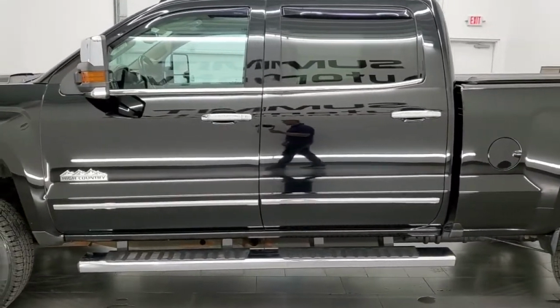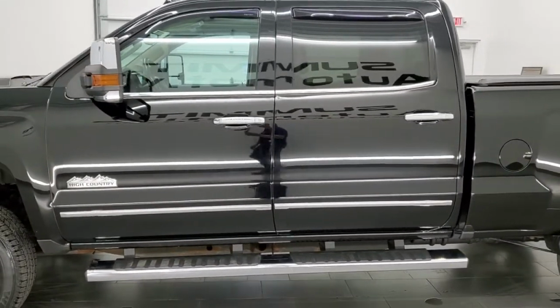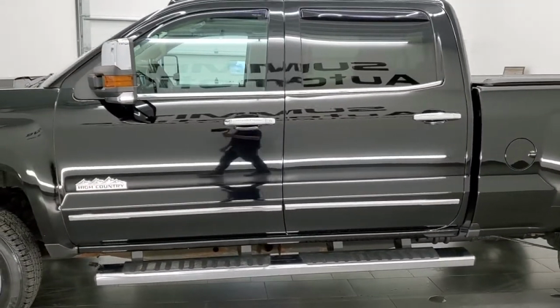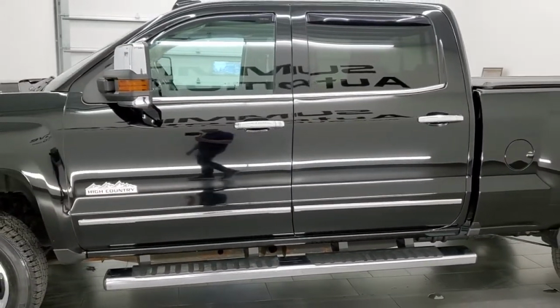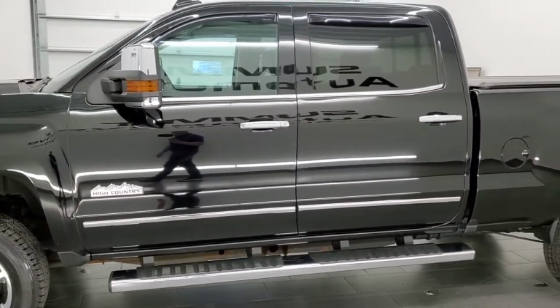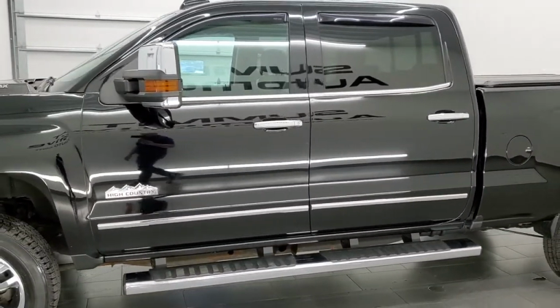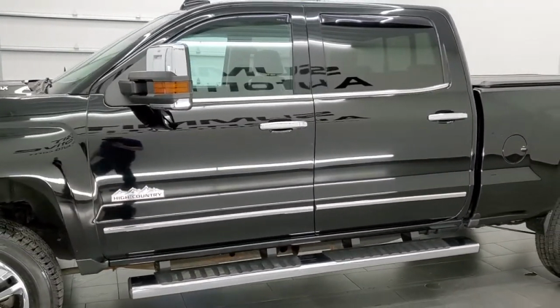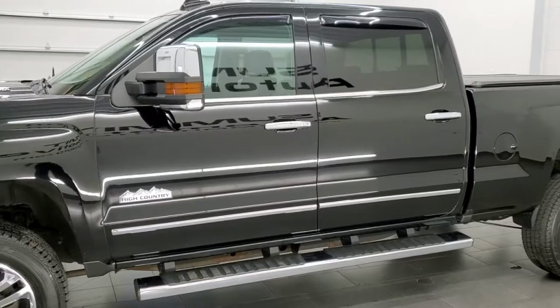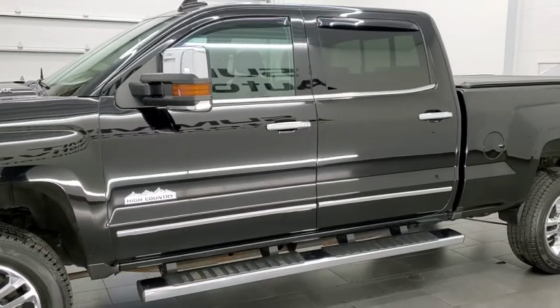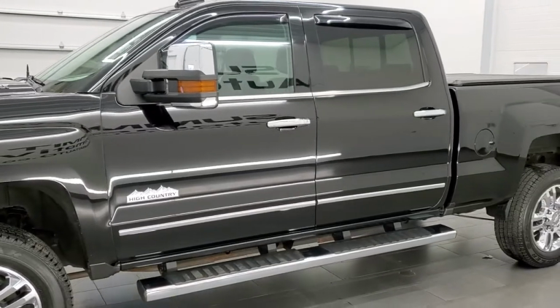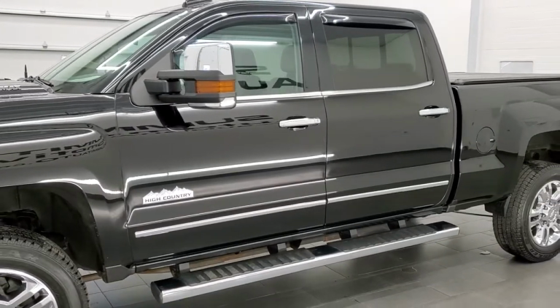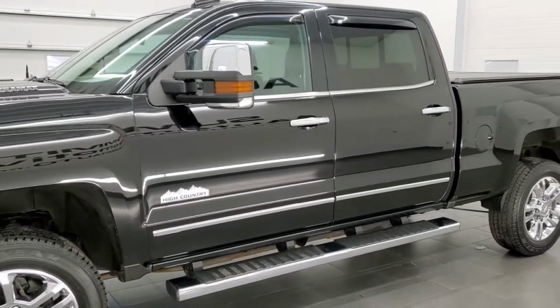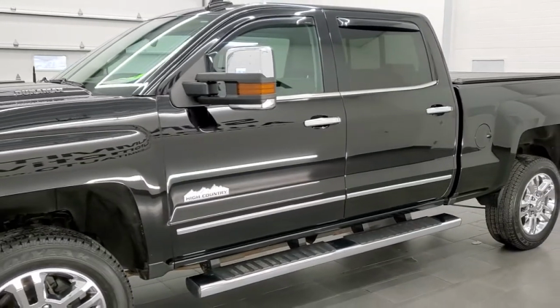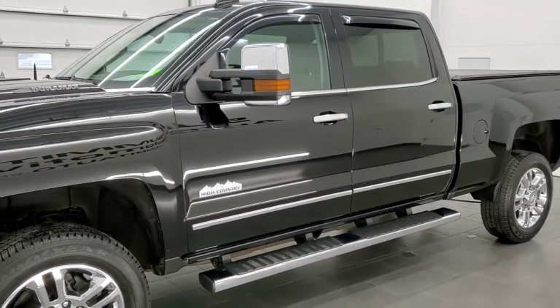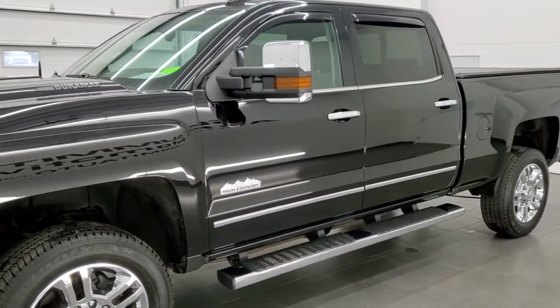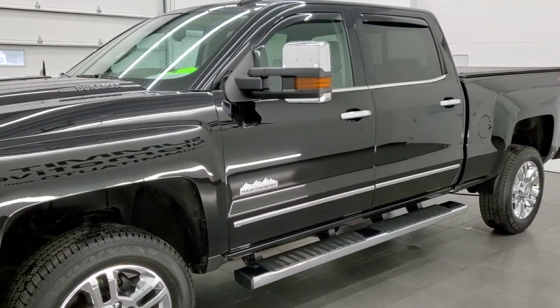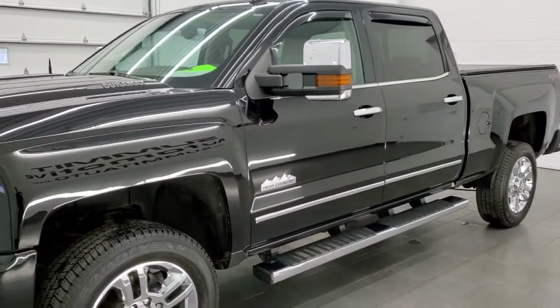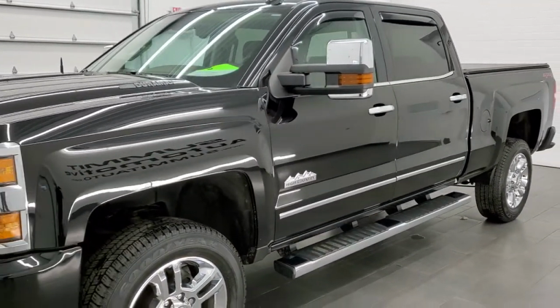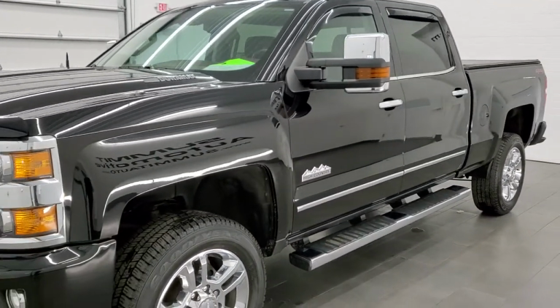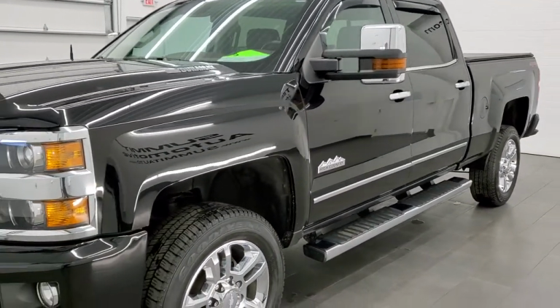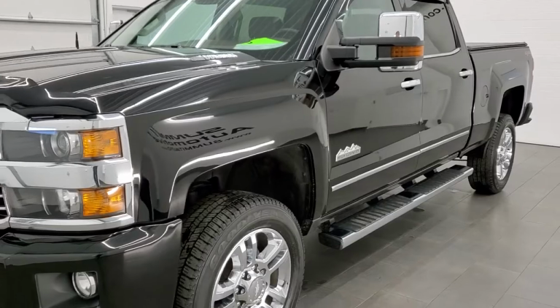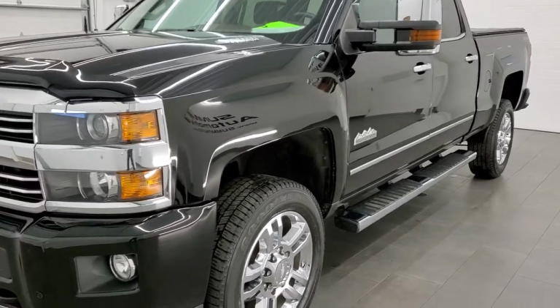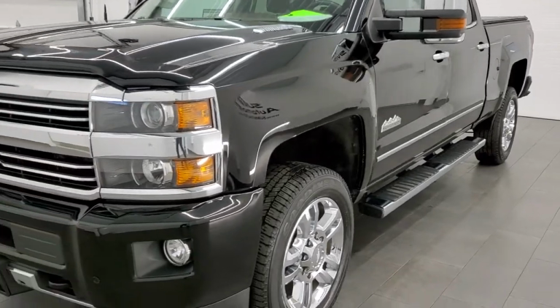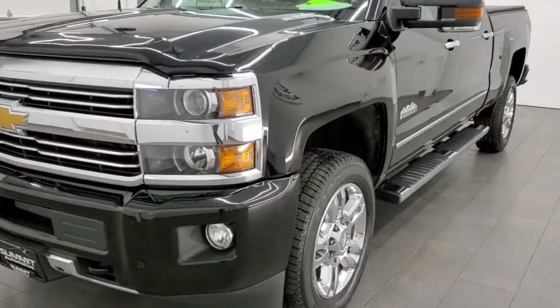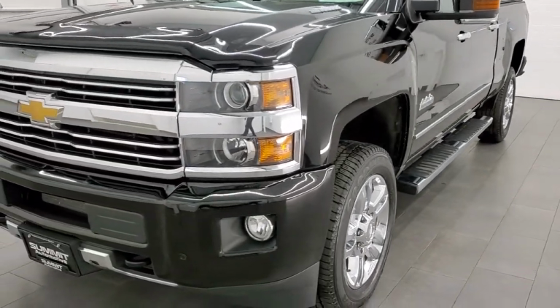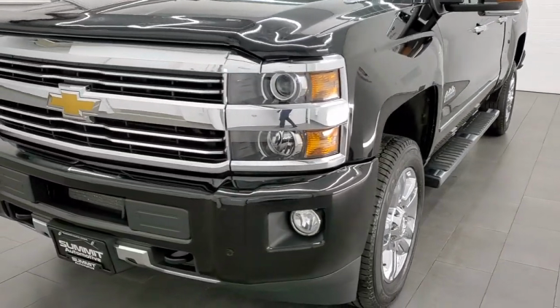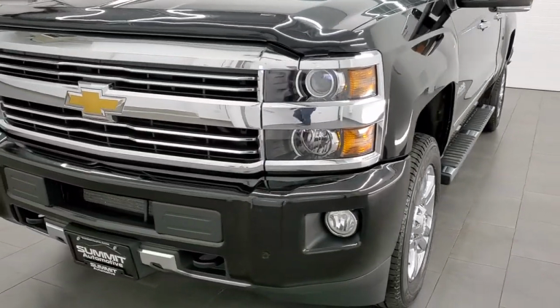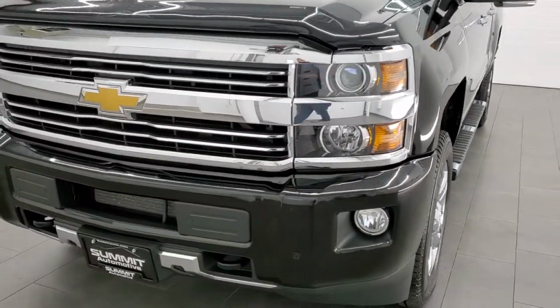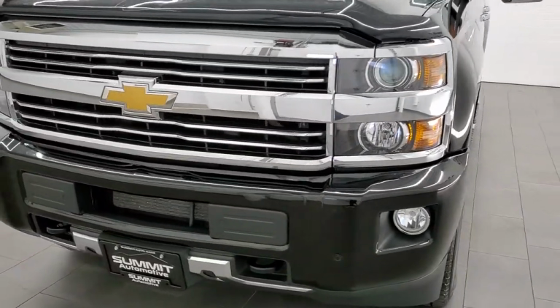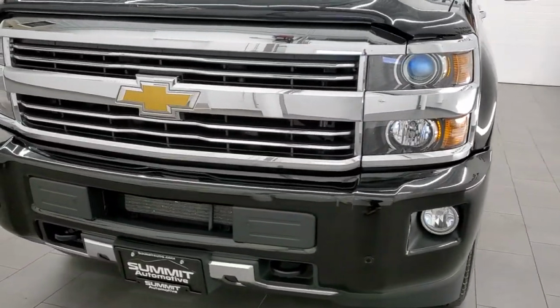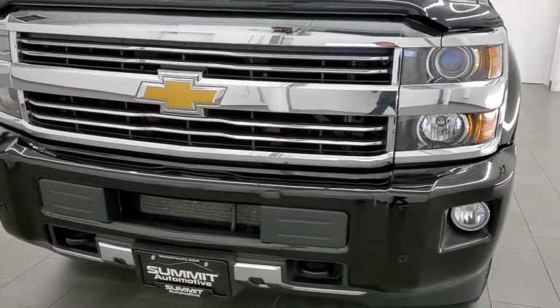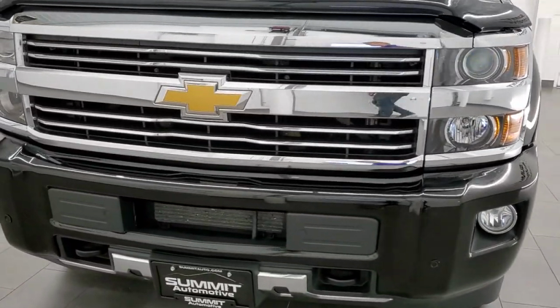This truck has been fully safetyed and inspected by our service shop per the state of Wisconsin inspection process, has a fresh oil and filter change, all the fluids have been checked and topped off, and this truck is 100% ready to go.